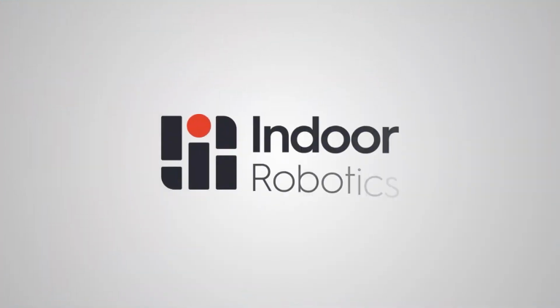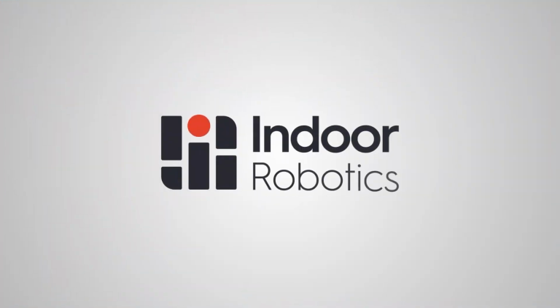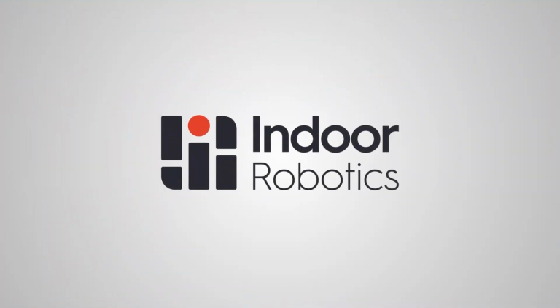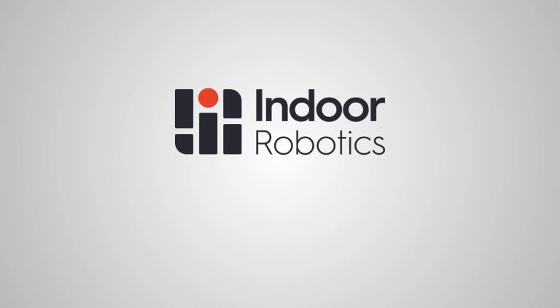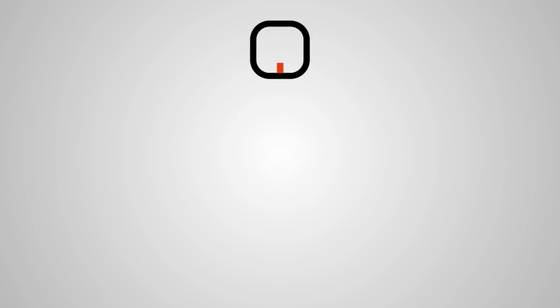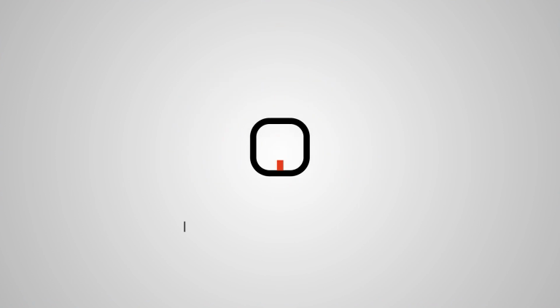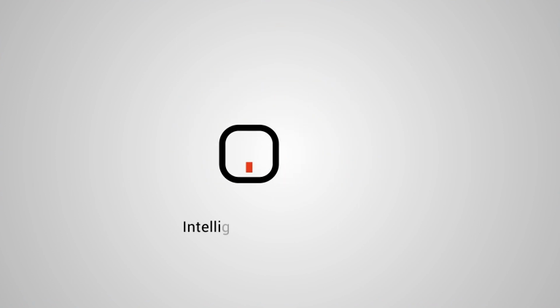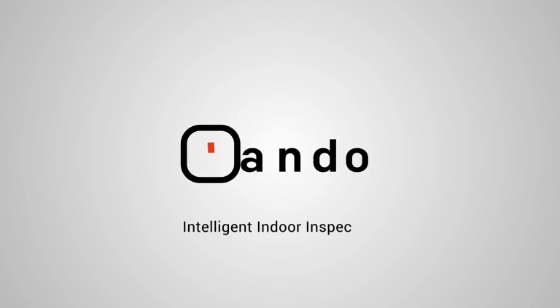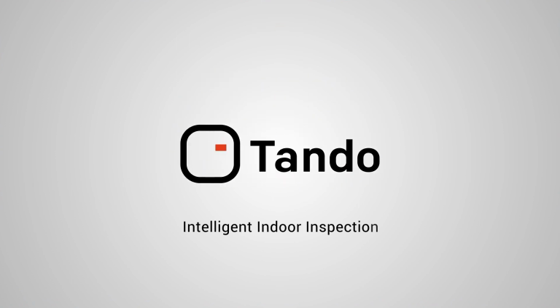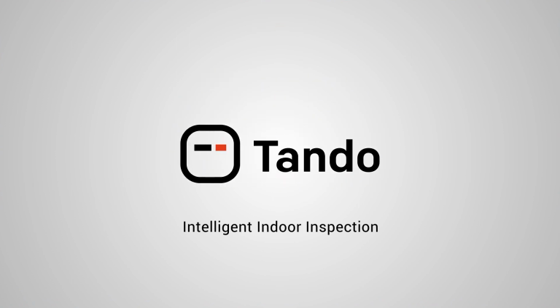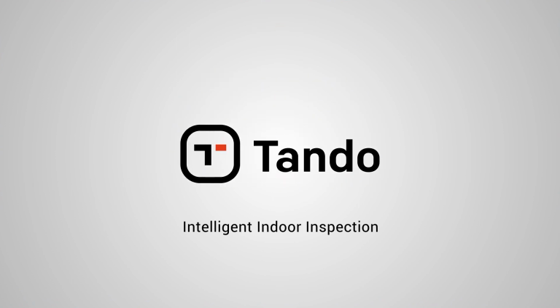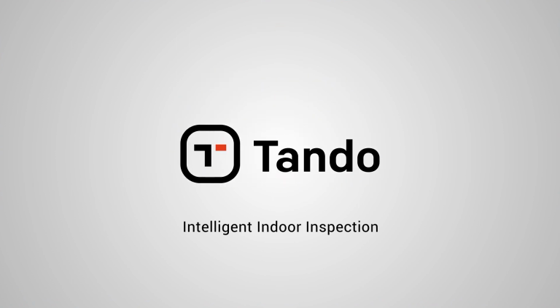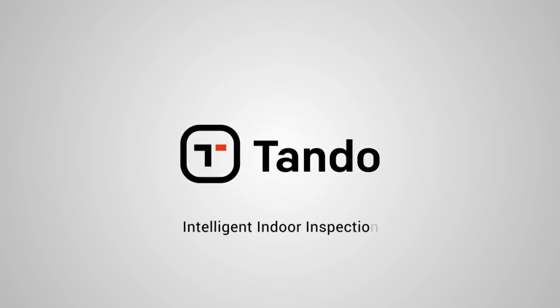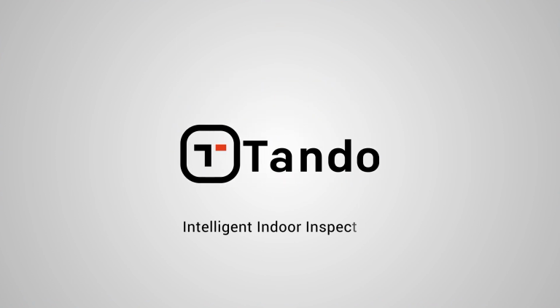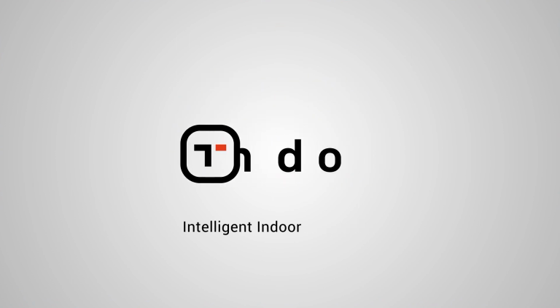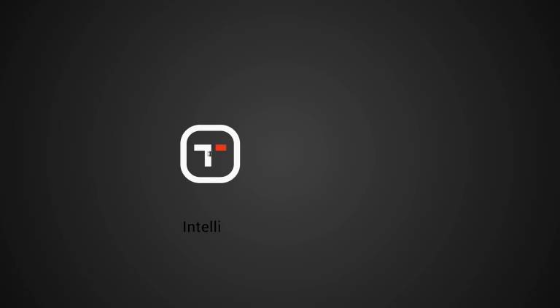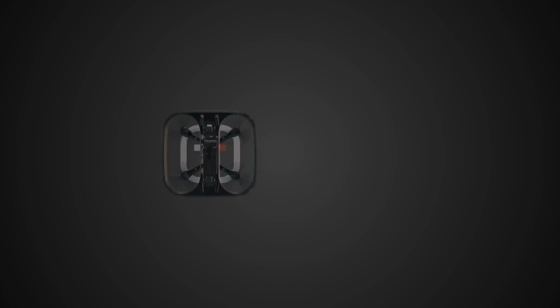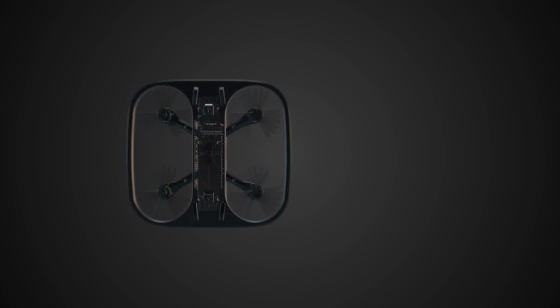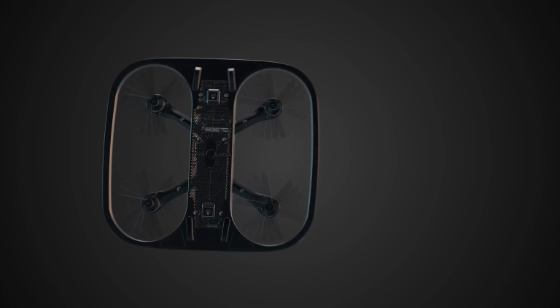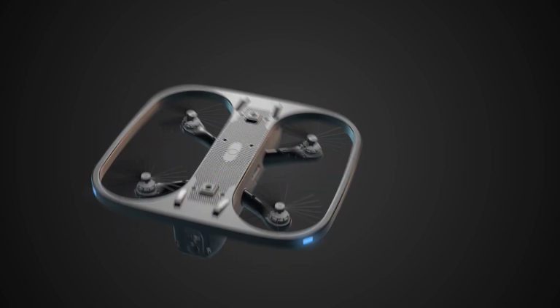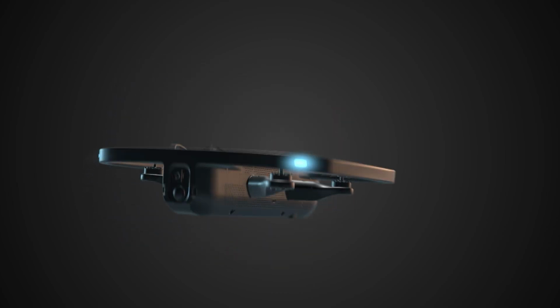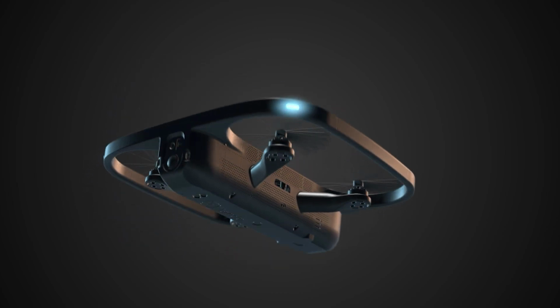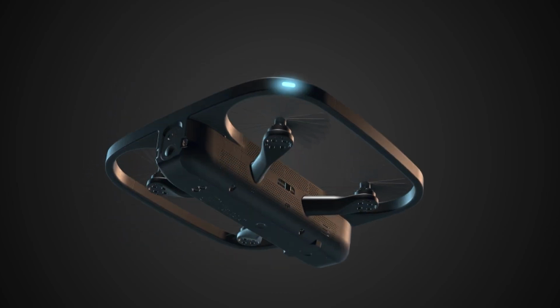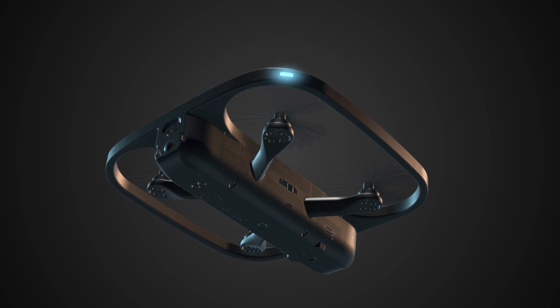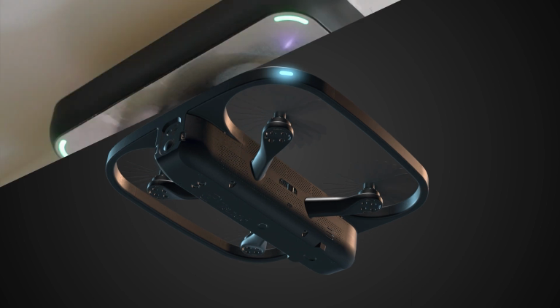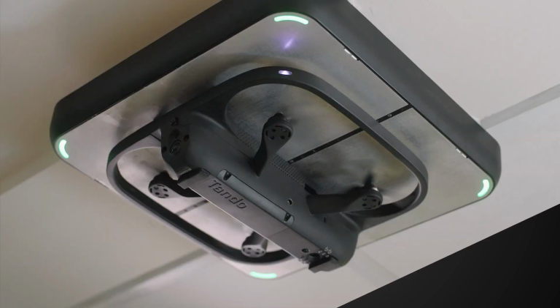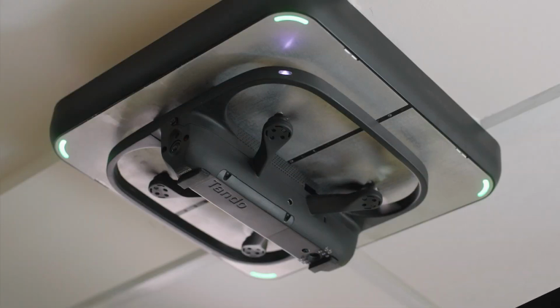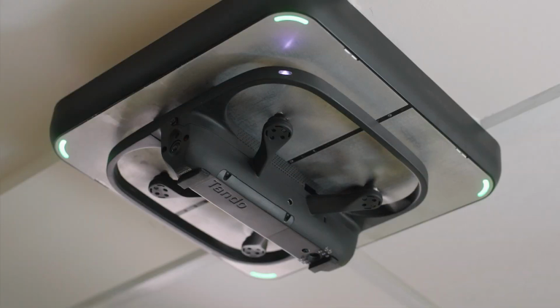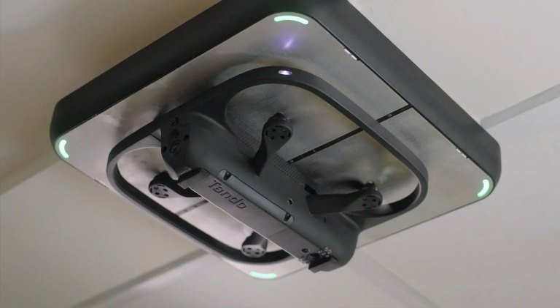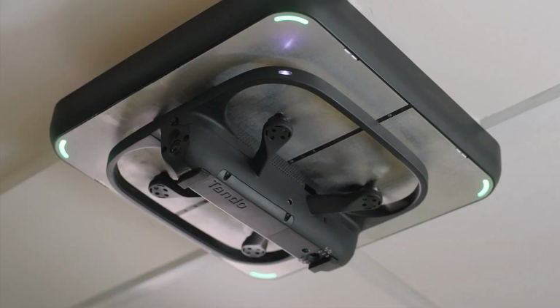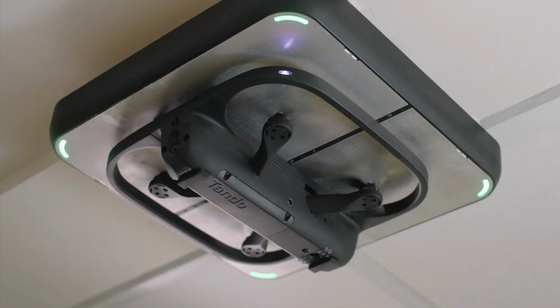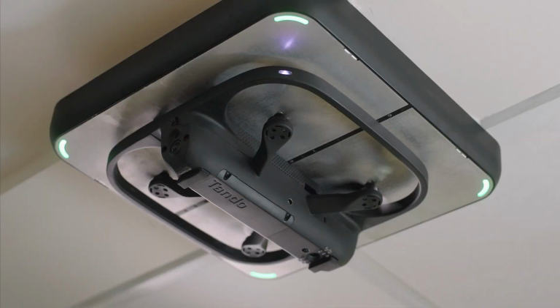Indoor Robotics presents Tando, a fully autonomous indoor drone fleet that makes inspection and operational tasks much, much smarter.